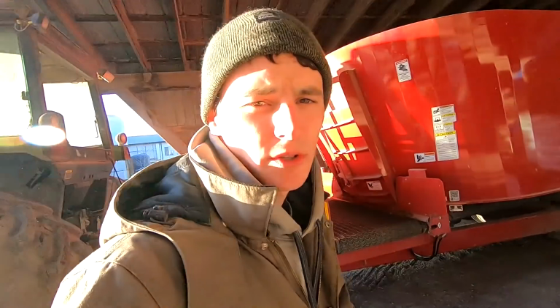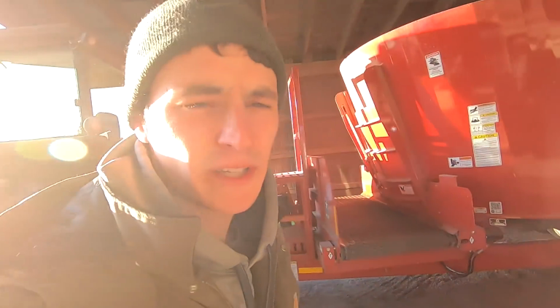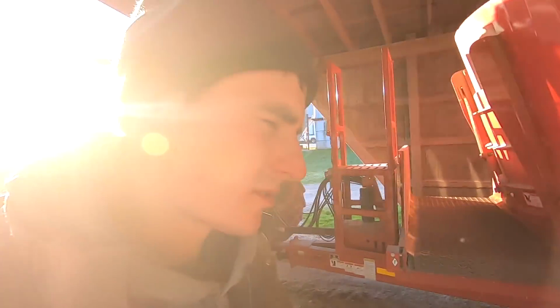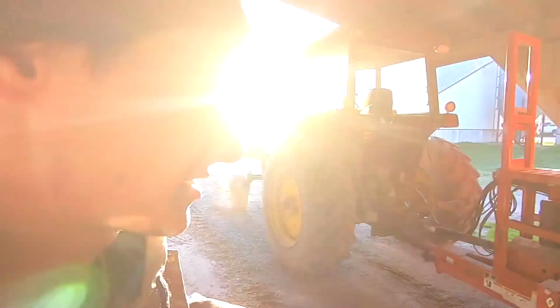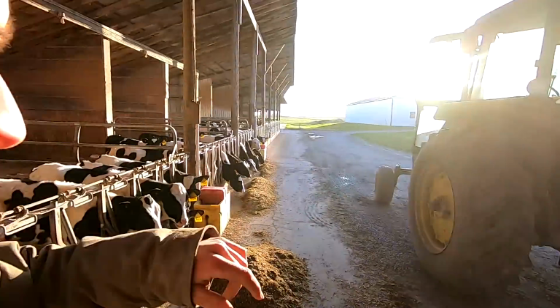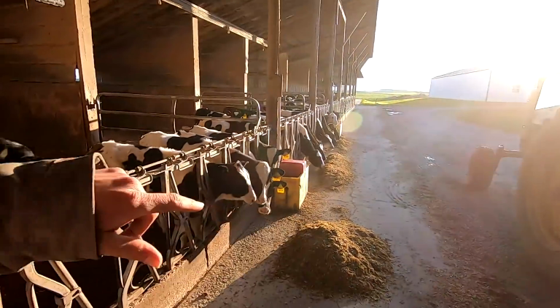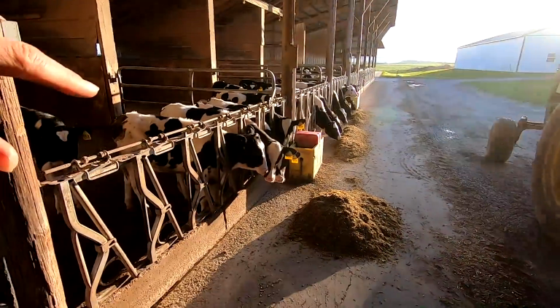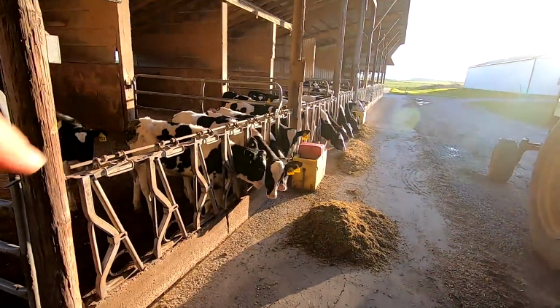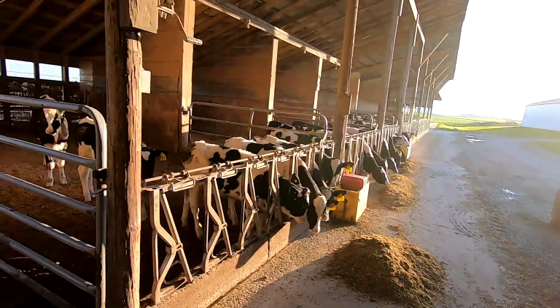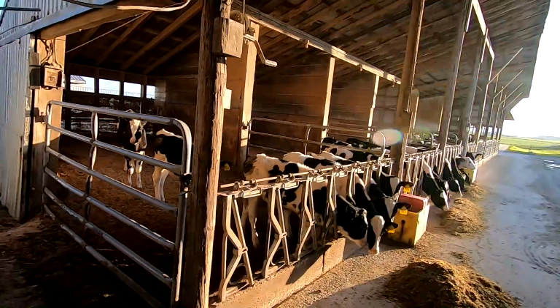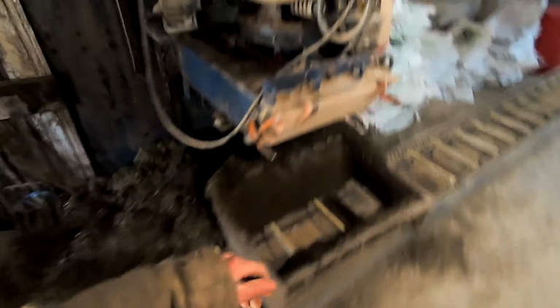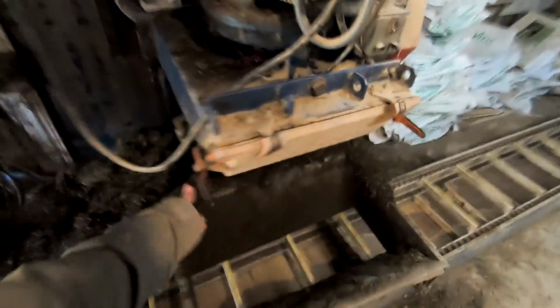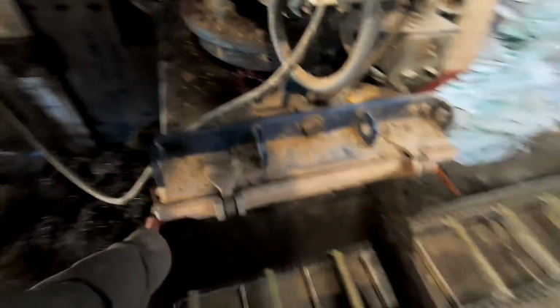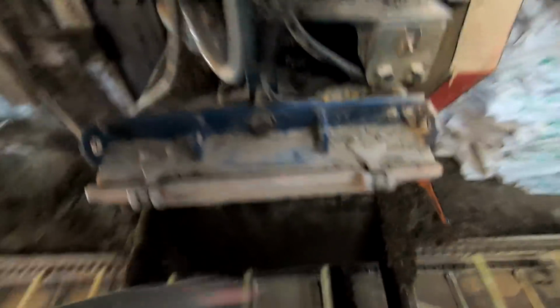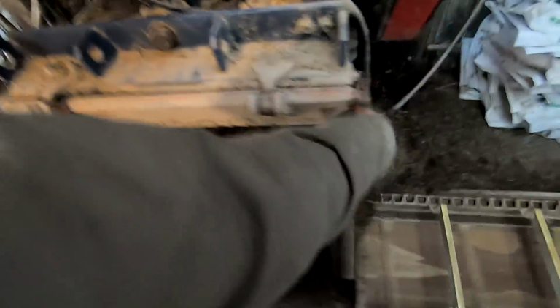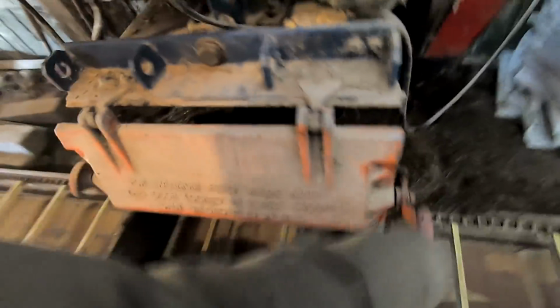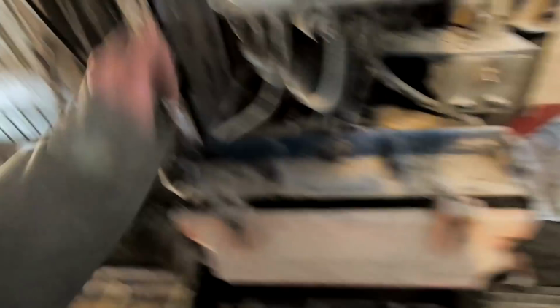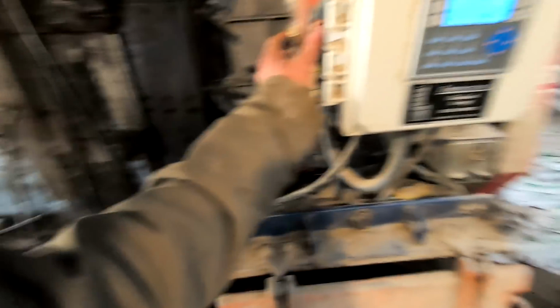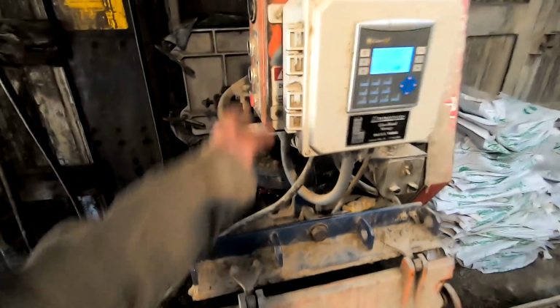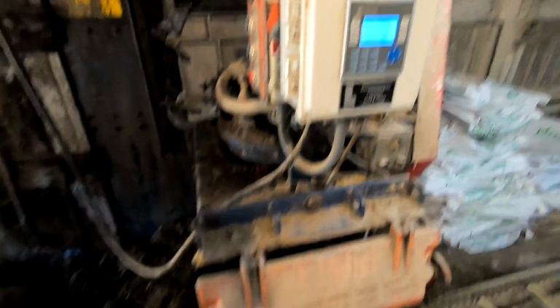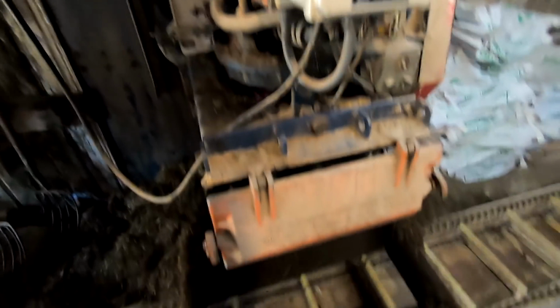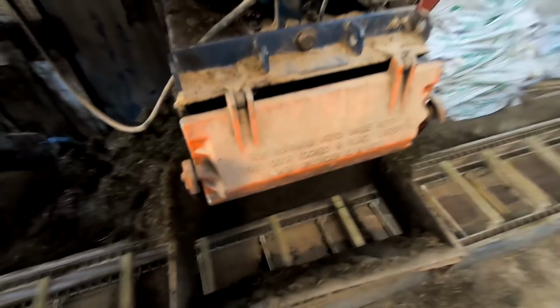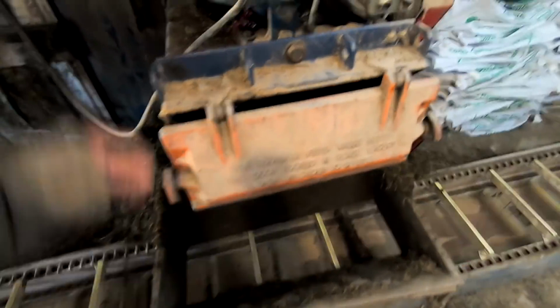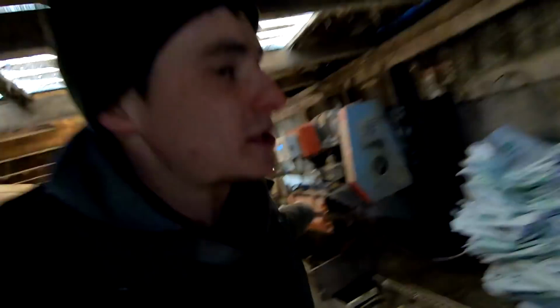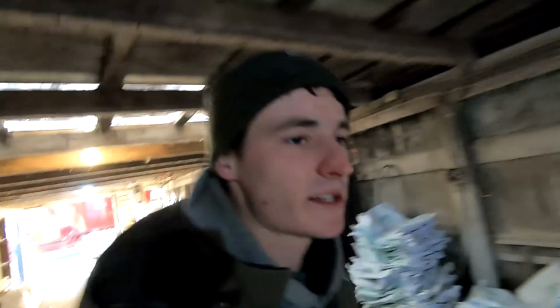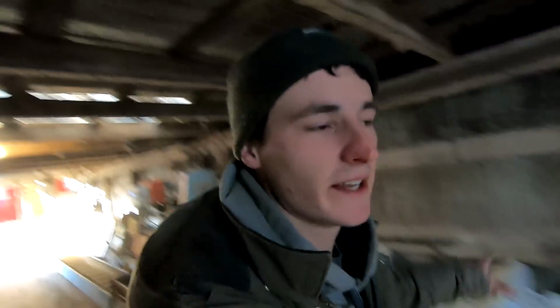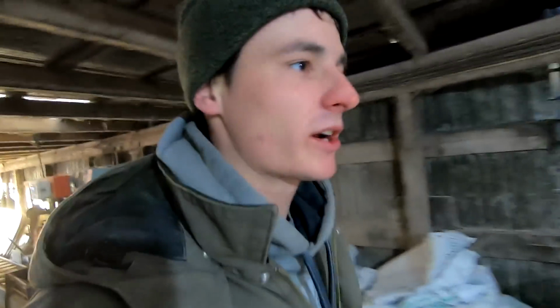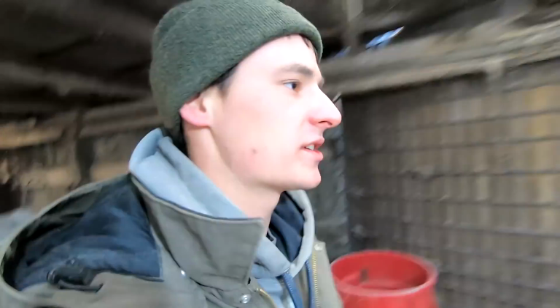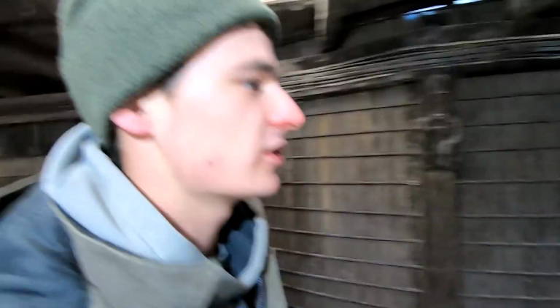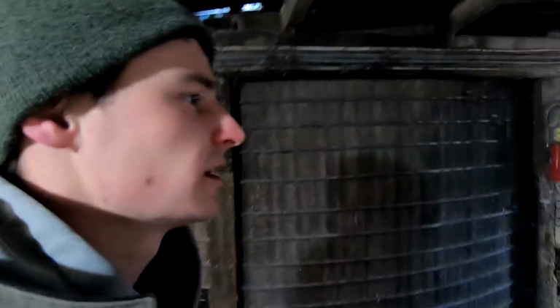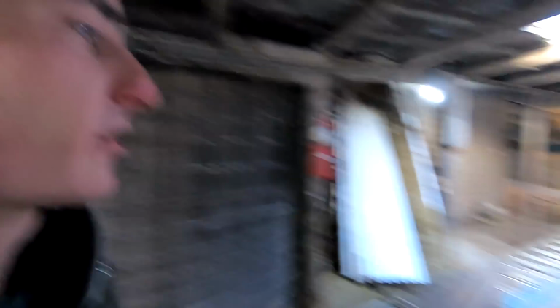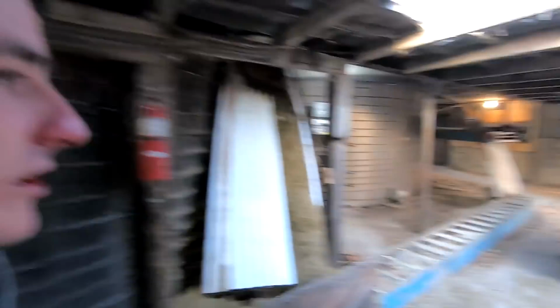The milking cows are fed. I just got to mix a small batch for these young heifers. We'll run some halogen first, and once we get some of that in, we're going to put this silage out of the cart in.